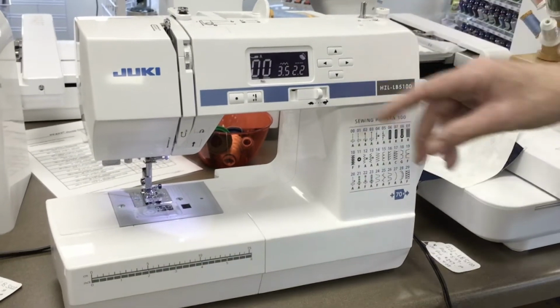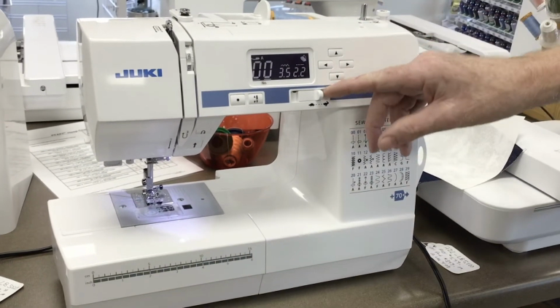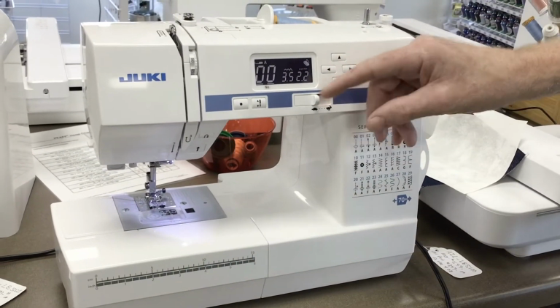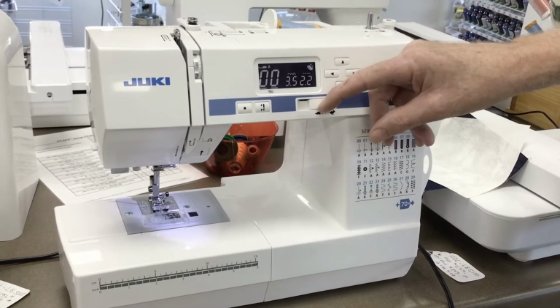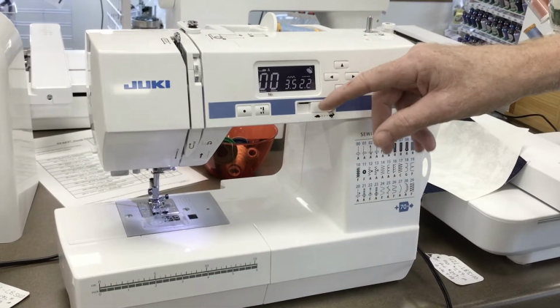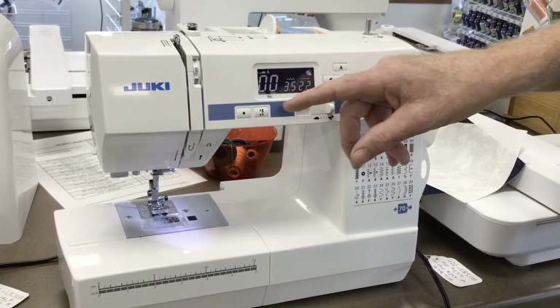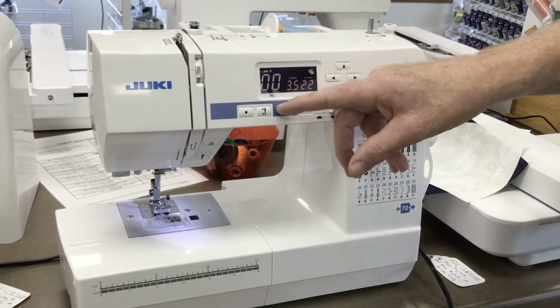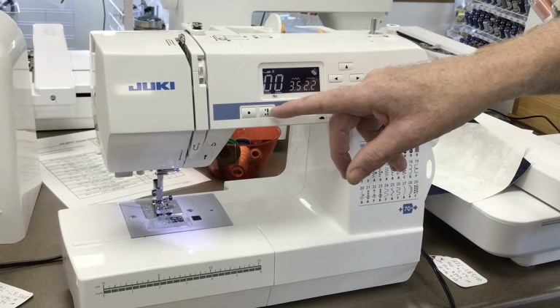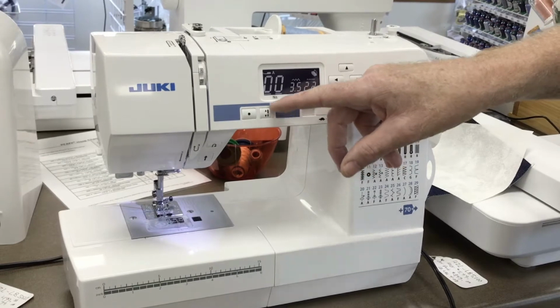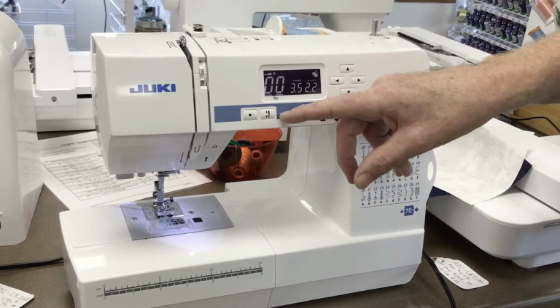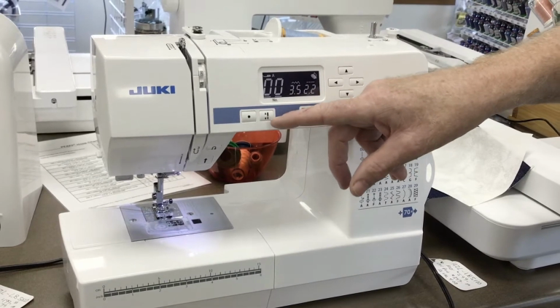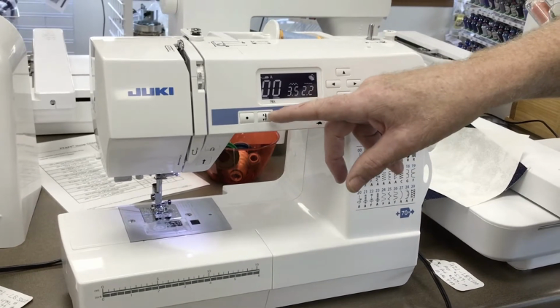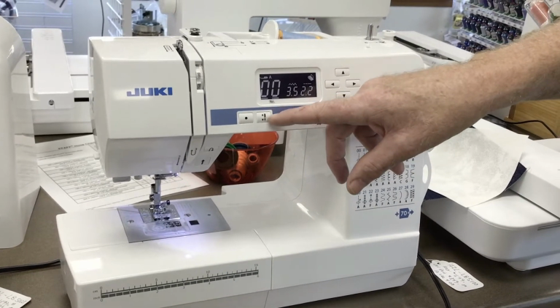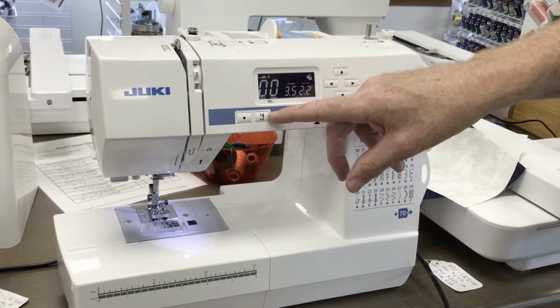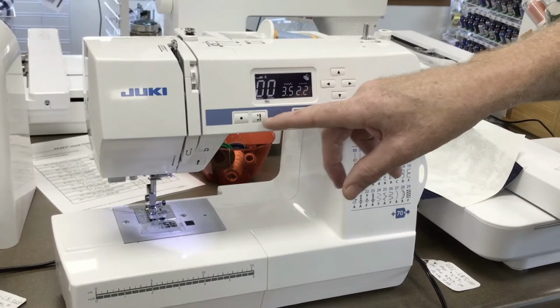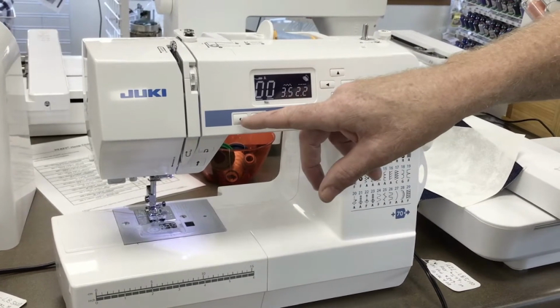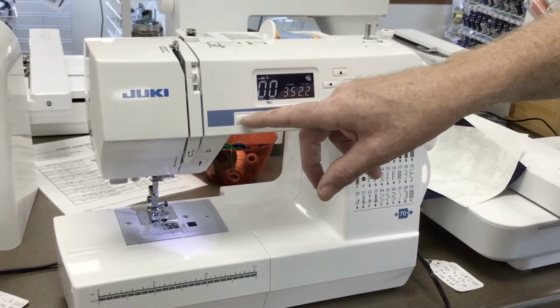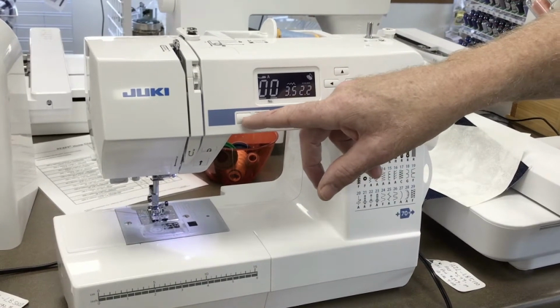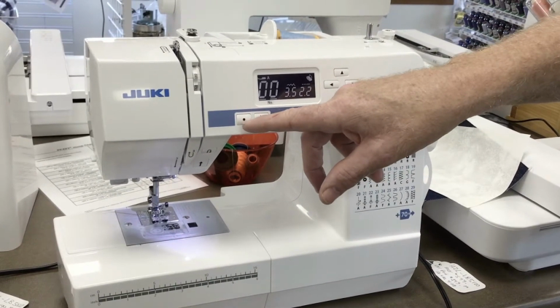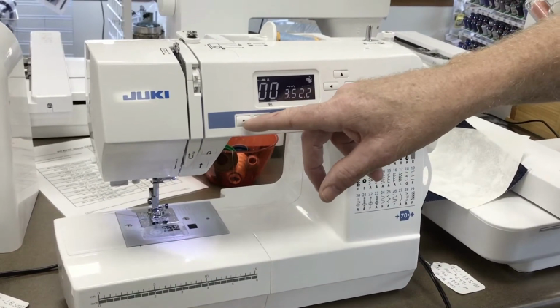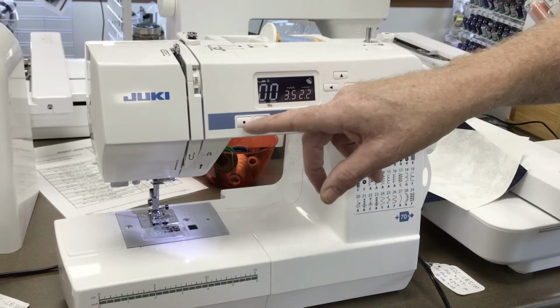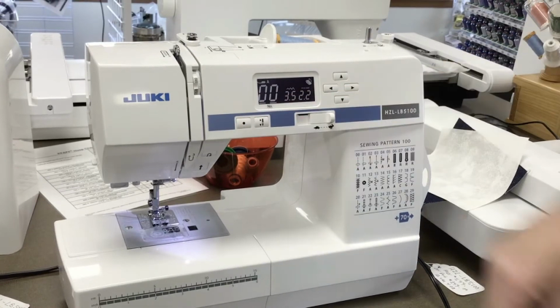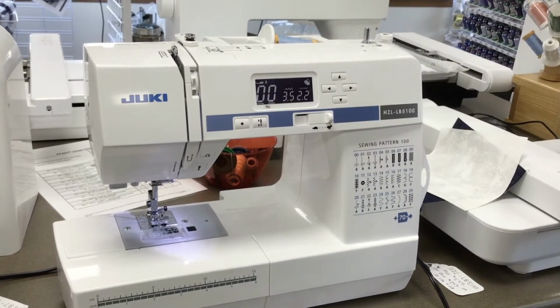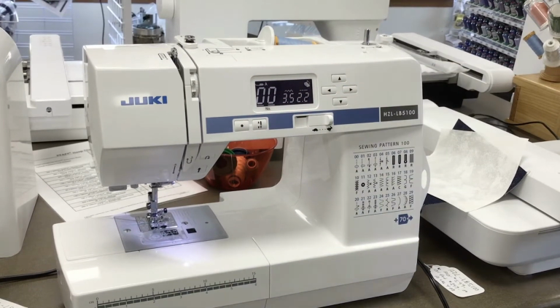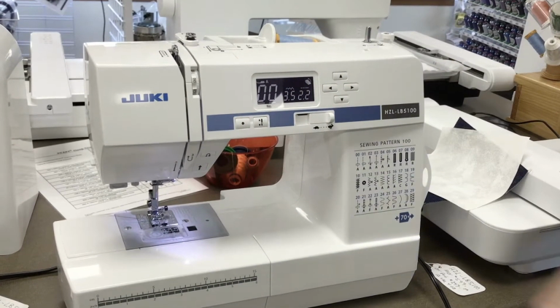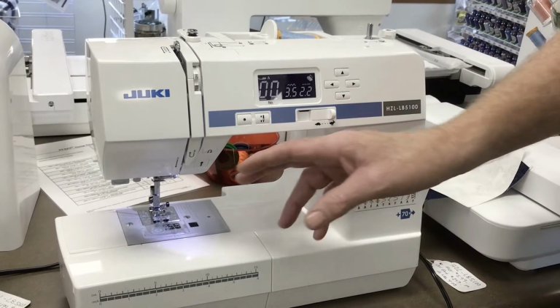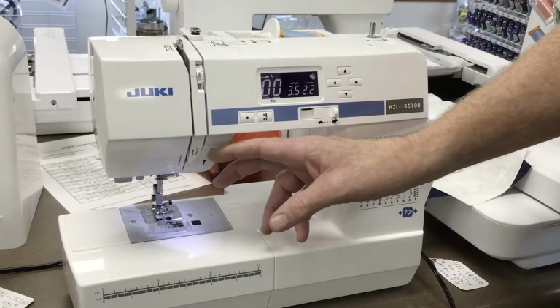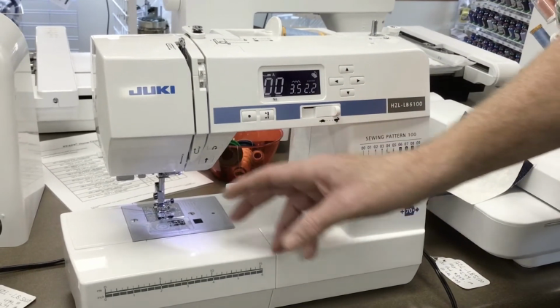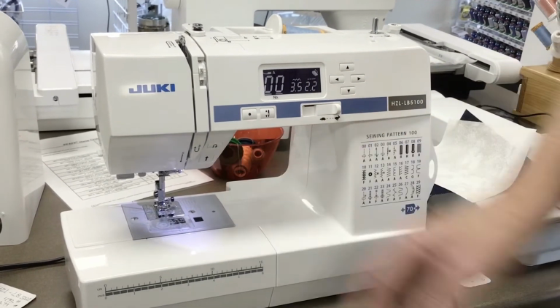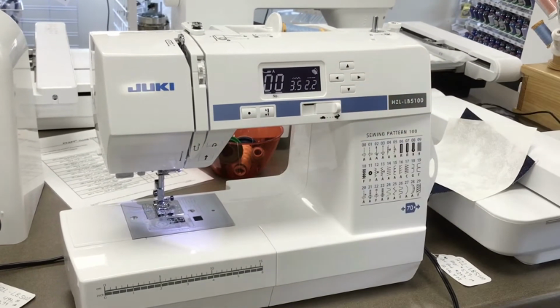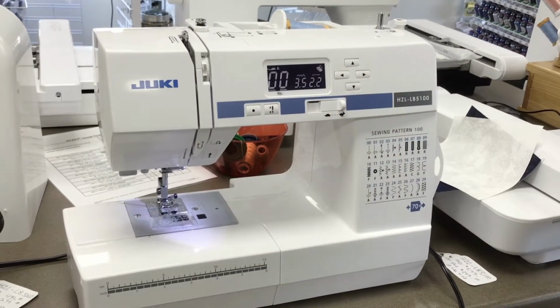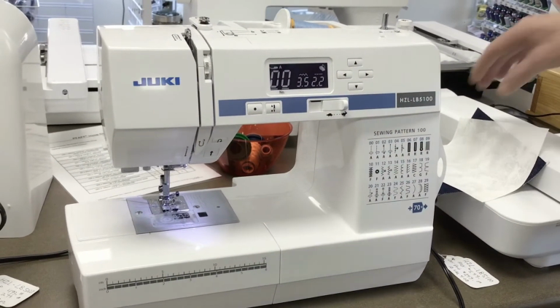You have speed control. You've got needle up and down, and you also have a tie-the-knot button. And then you have reverse and stop and go.